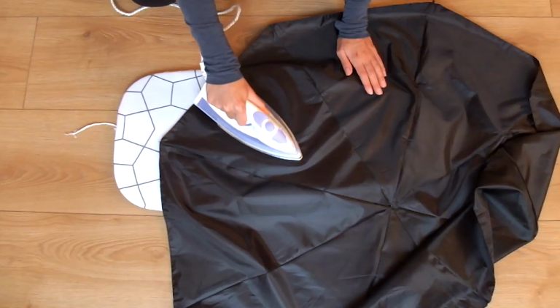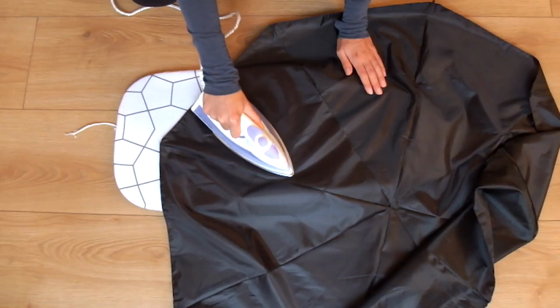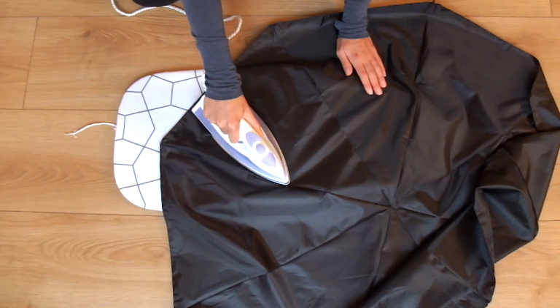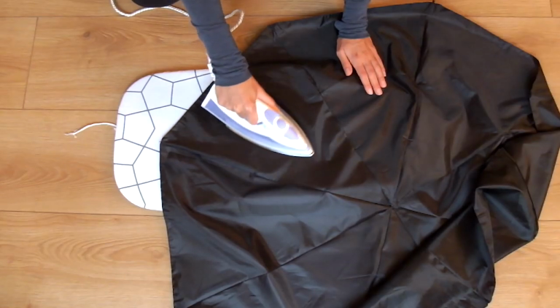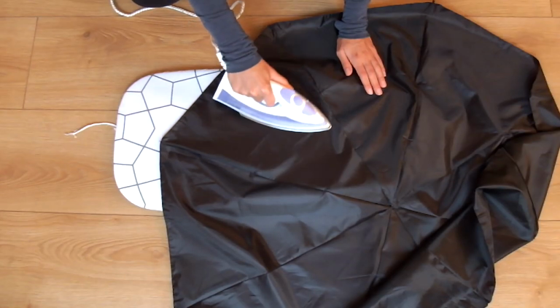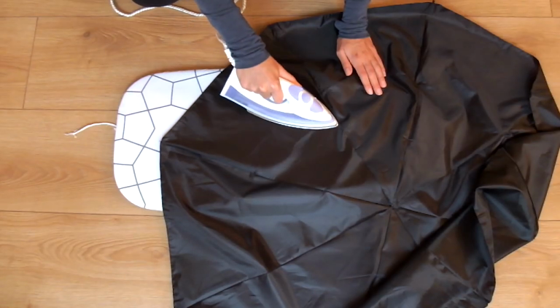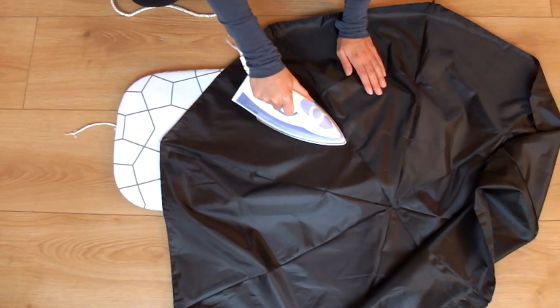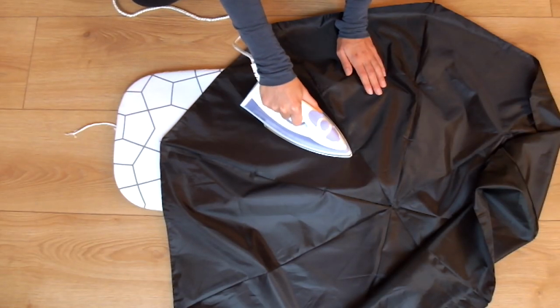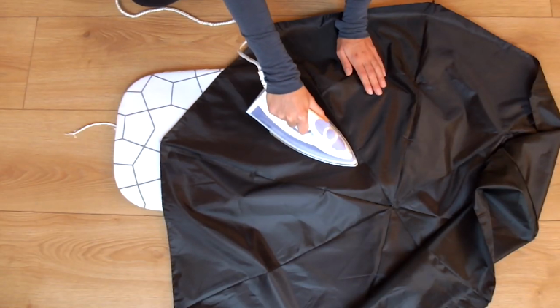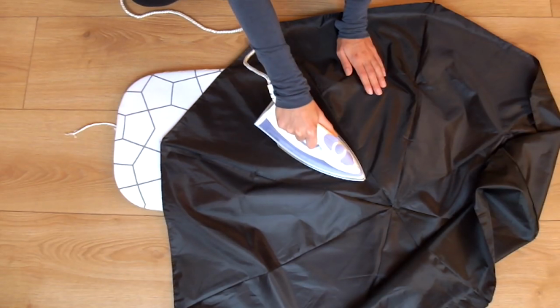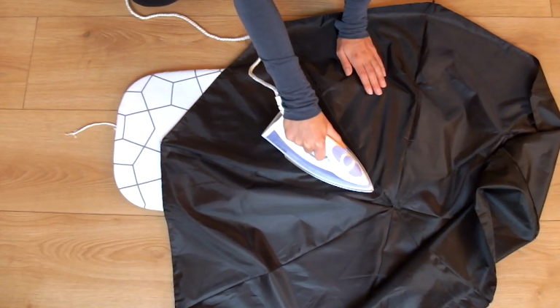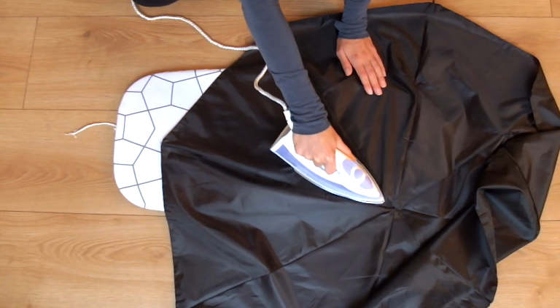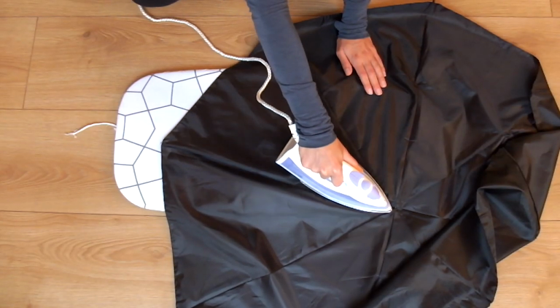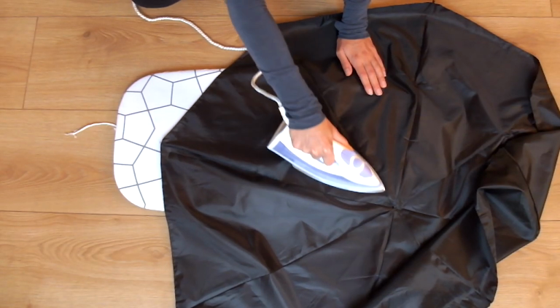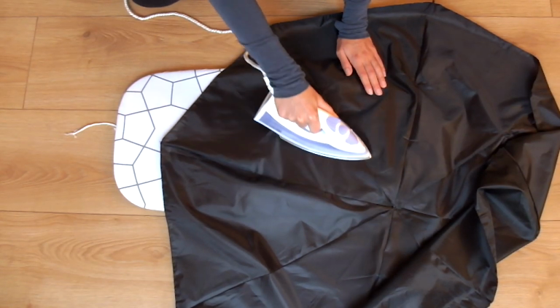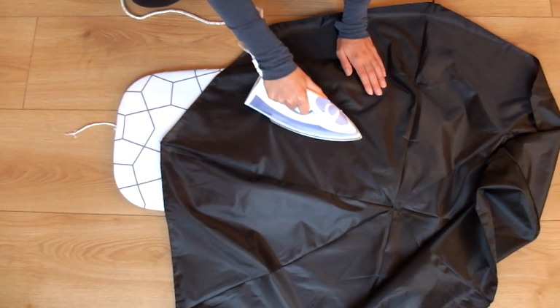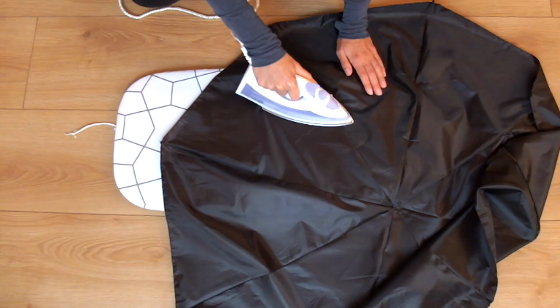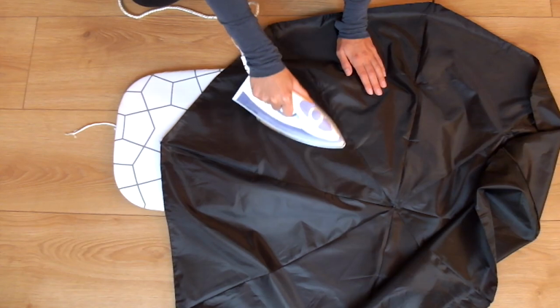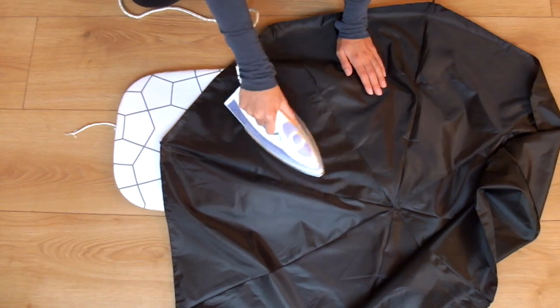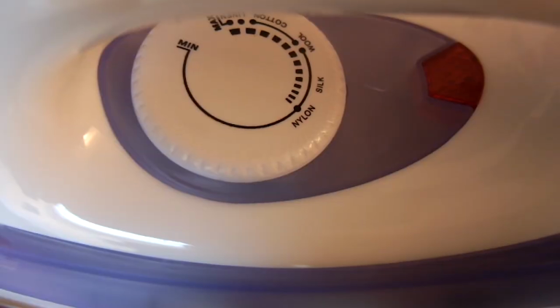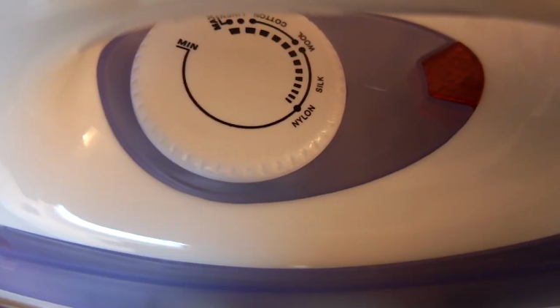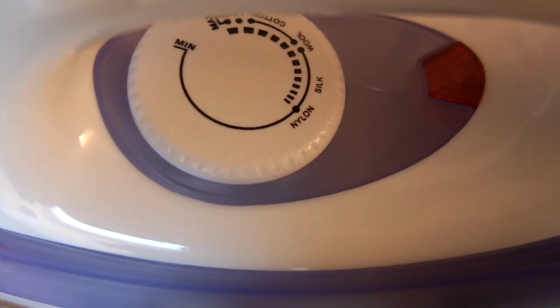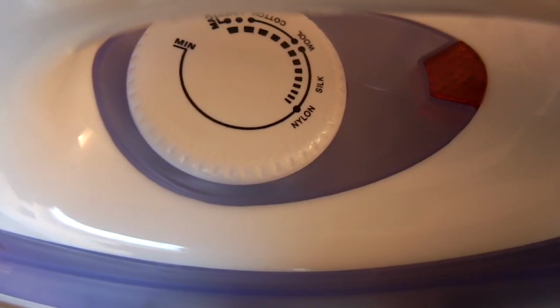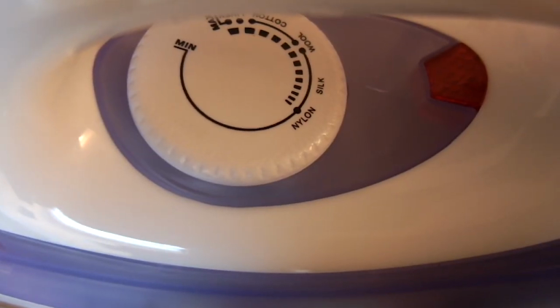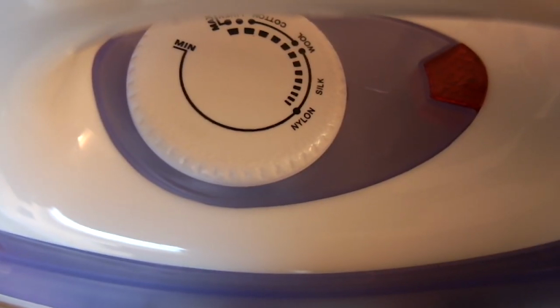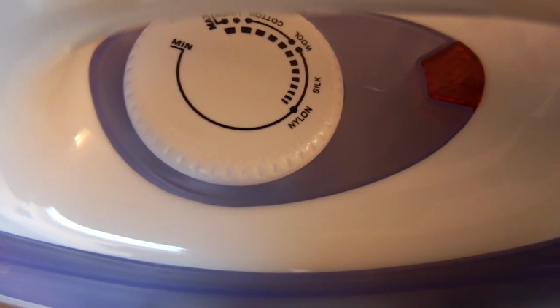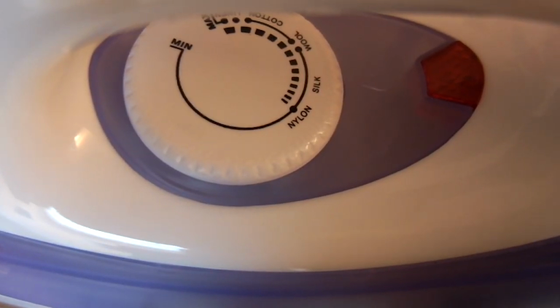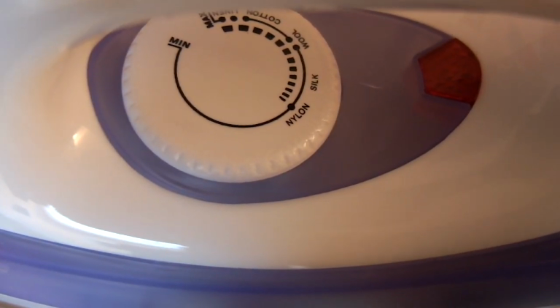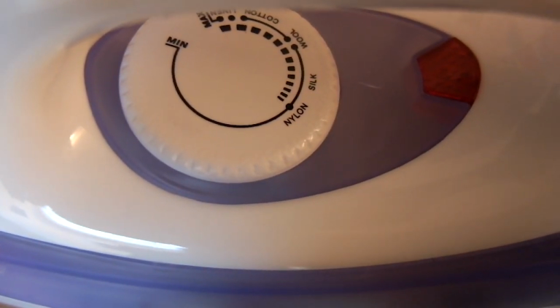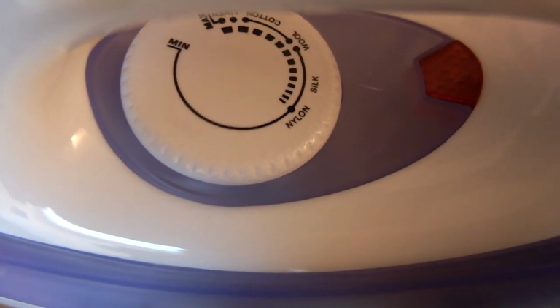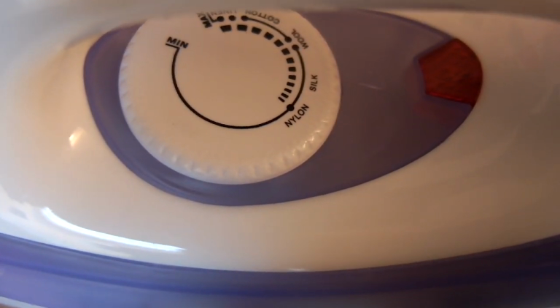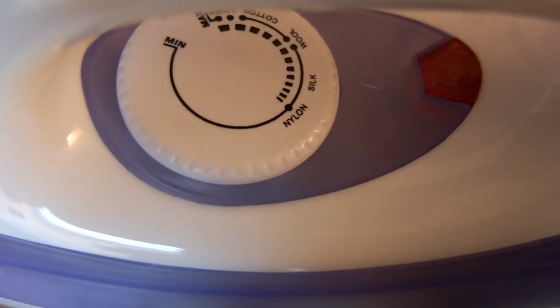Start off by ironing the material as flat as you can. Put your iron on the silk setting and iron very slowly to get out all the creases.